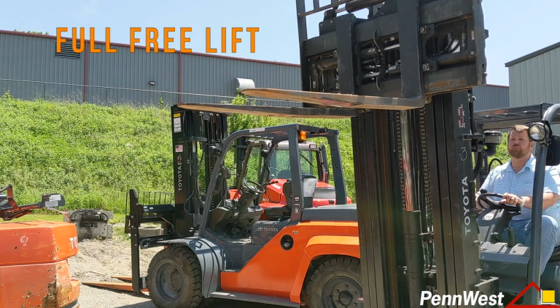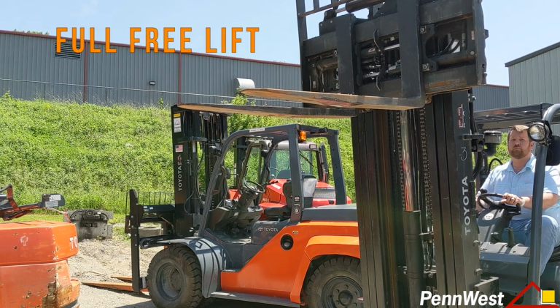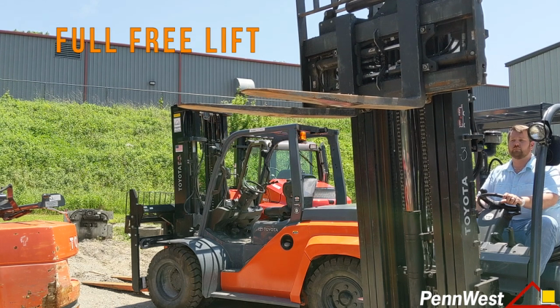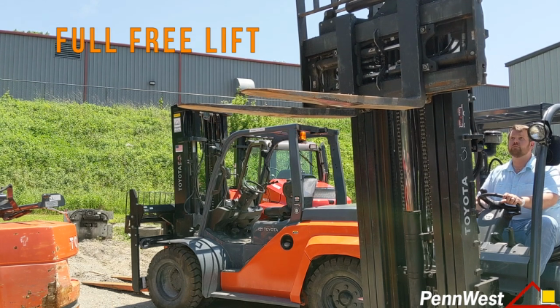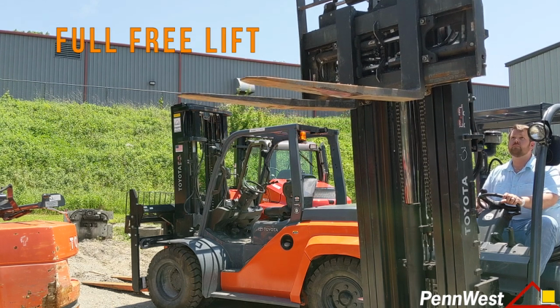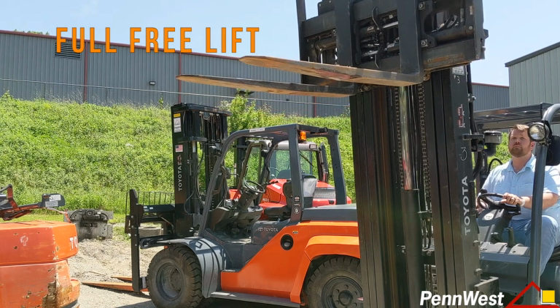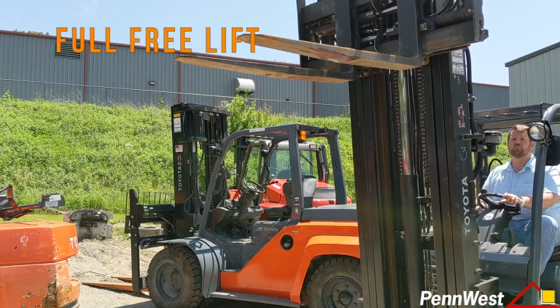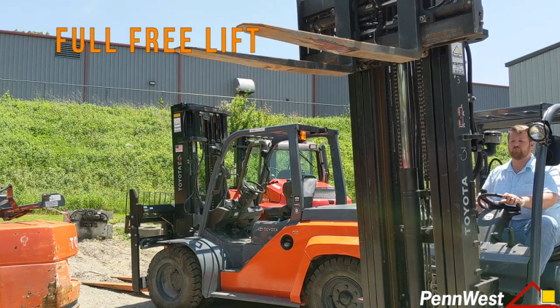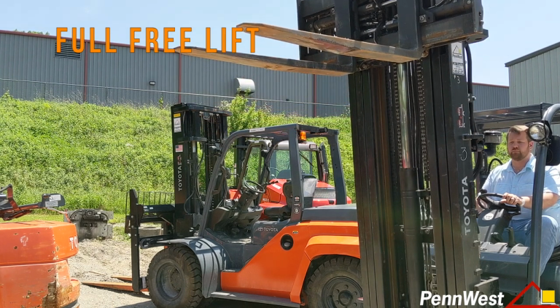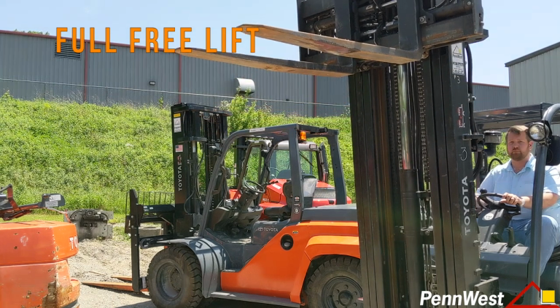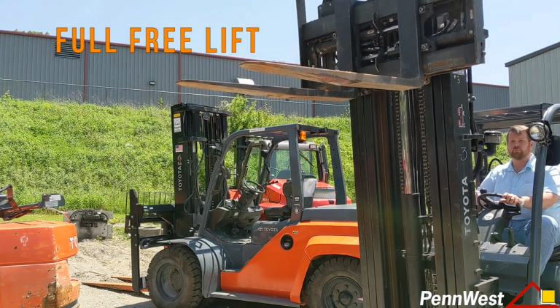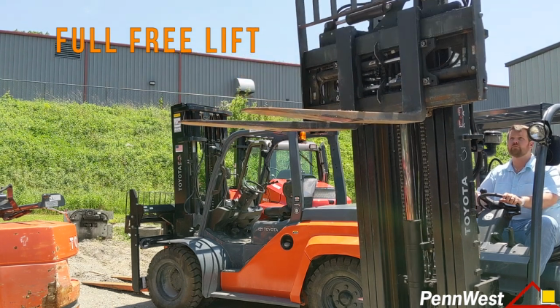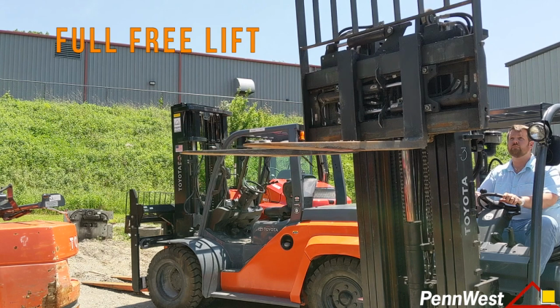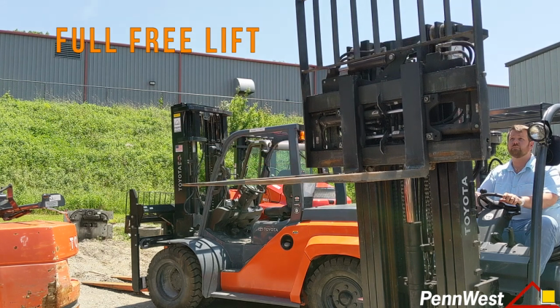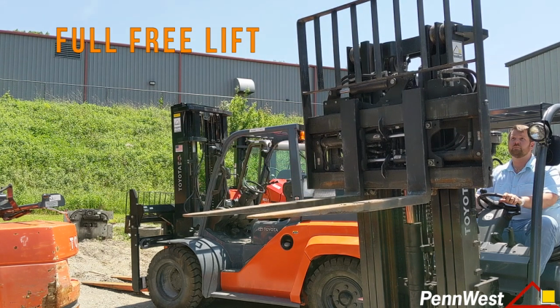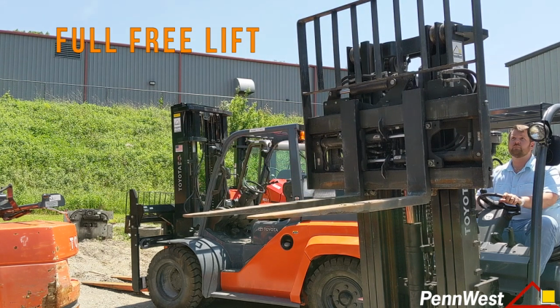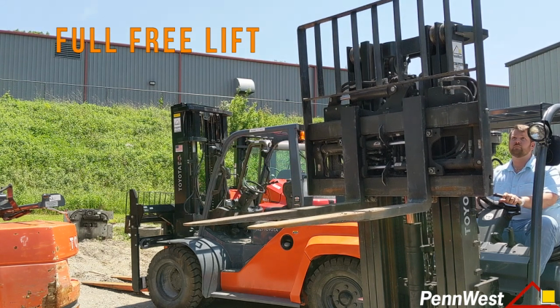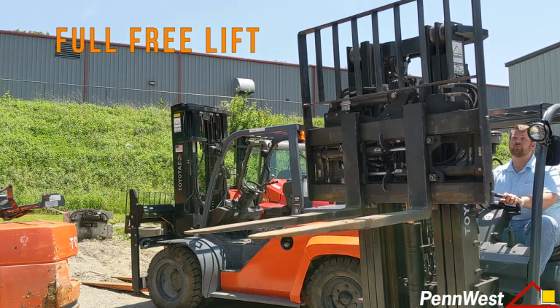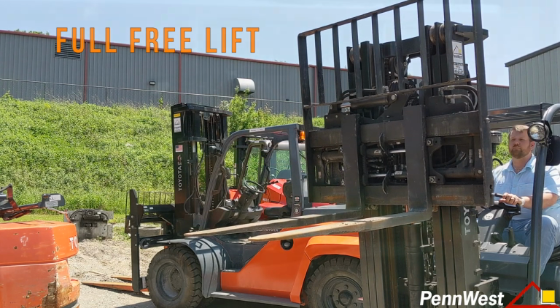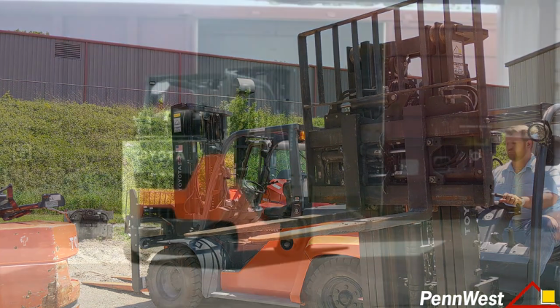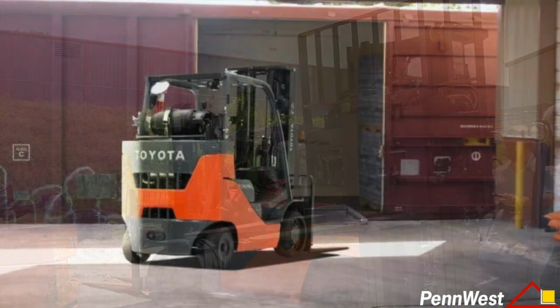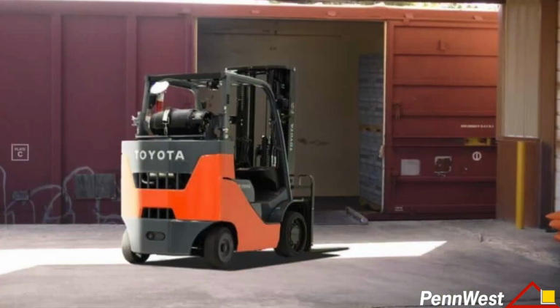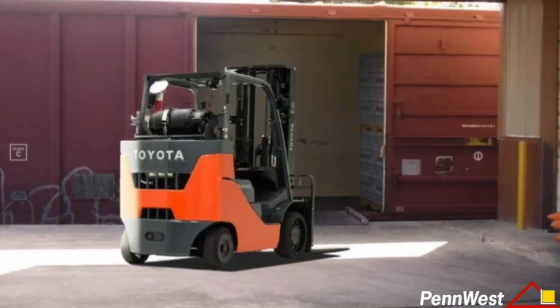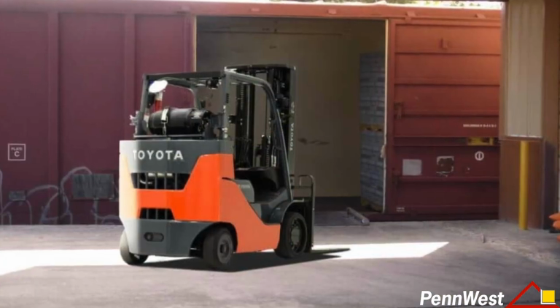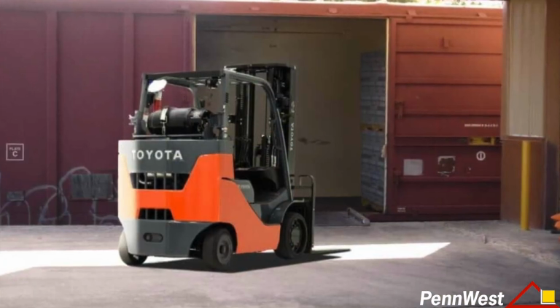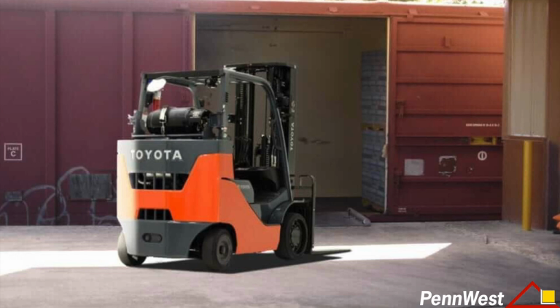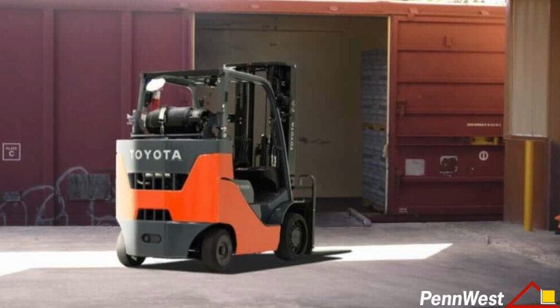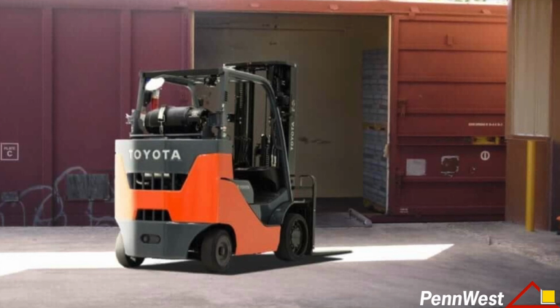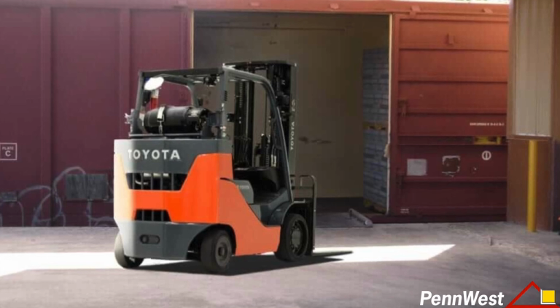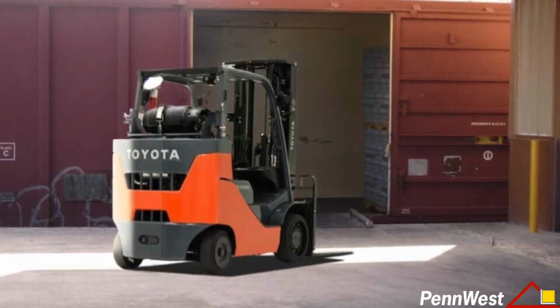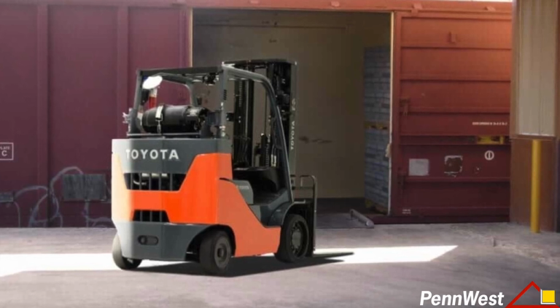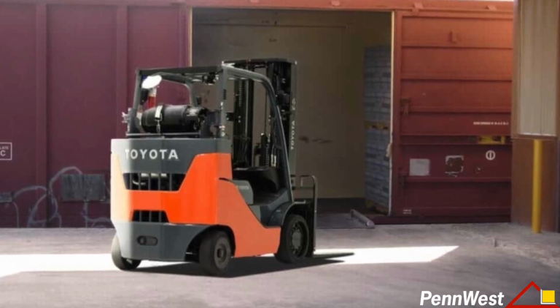Full free lift is helpful in areas where you need to lift the load but have to be mindful of overhead obstructions. Common areas where this is useful are buildings with low ceiling heights and on trailers or boxcars.